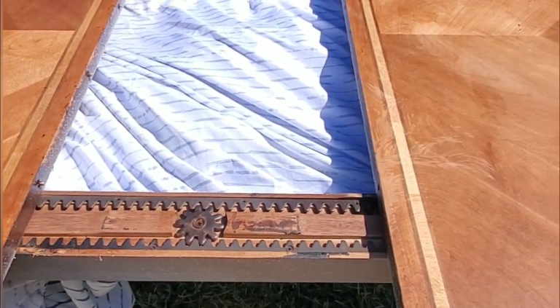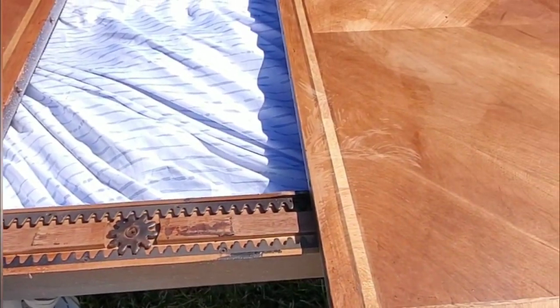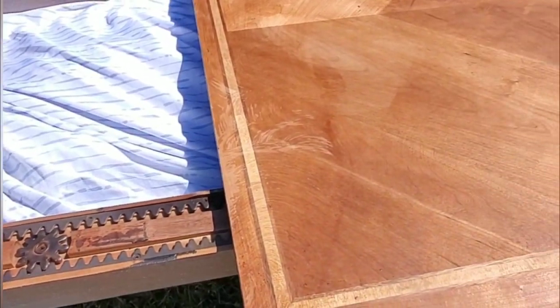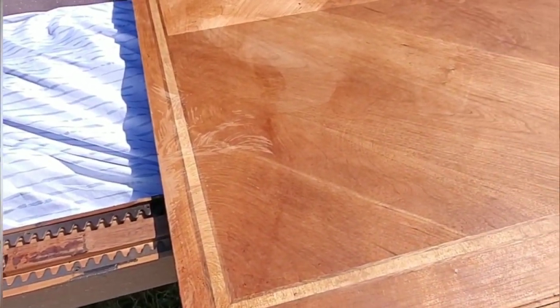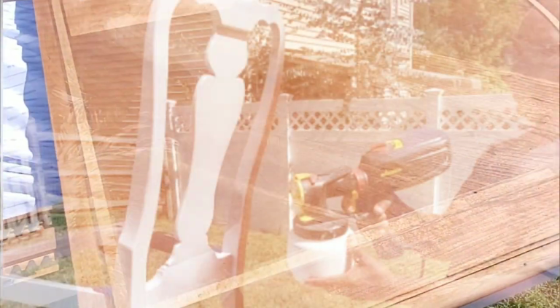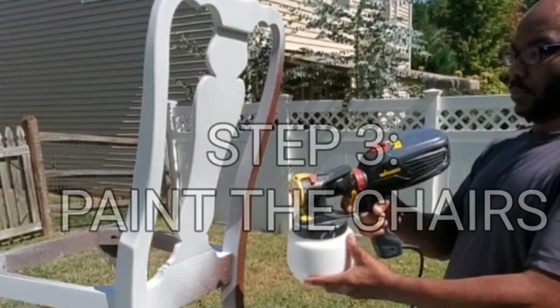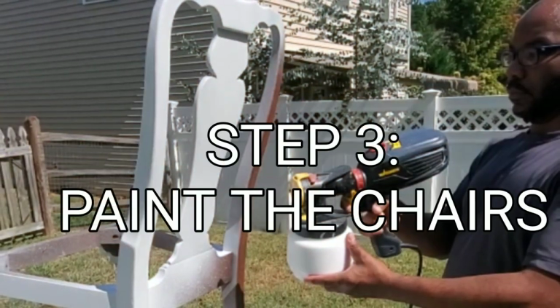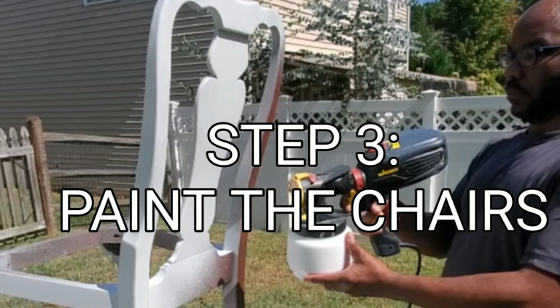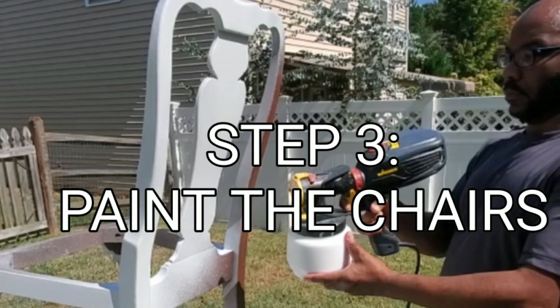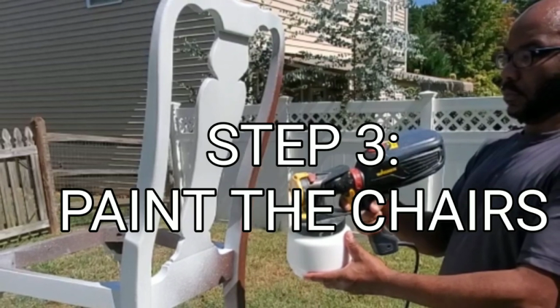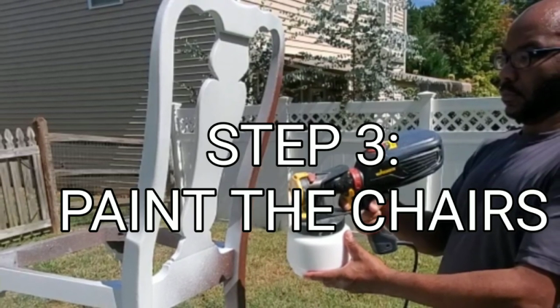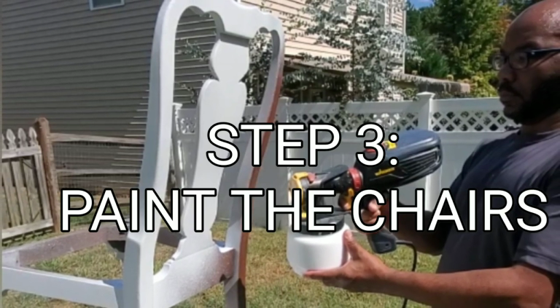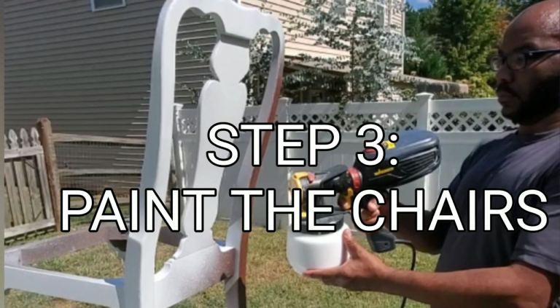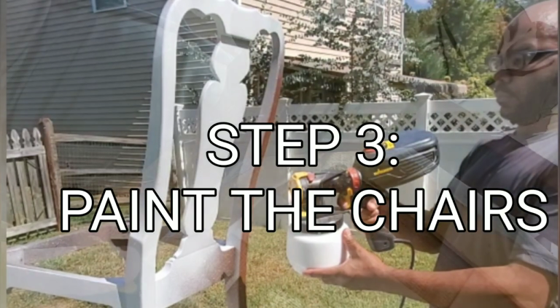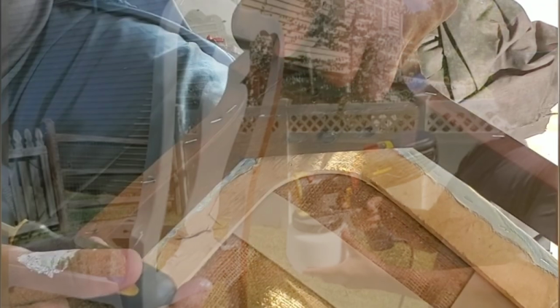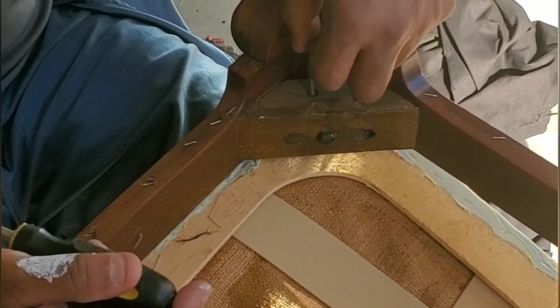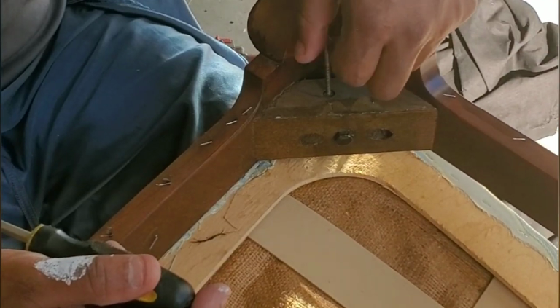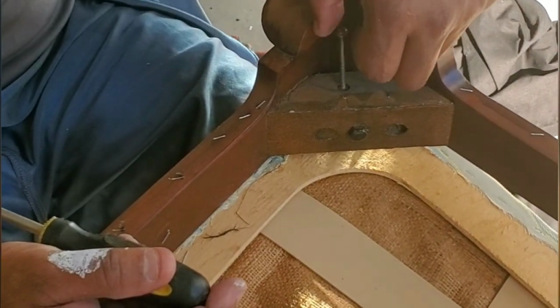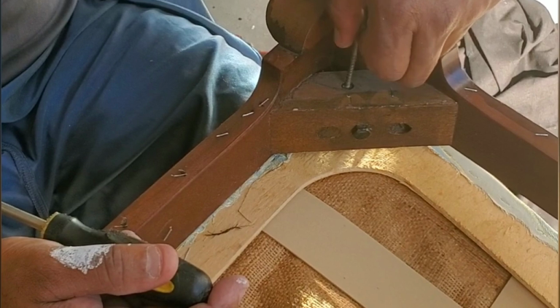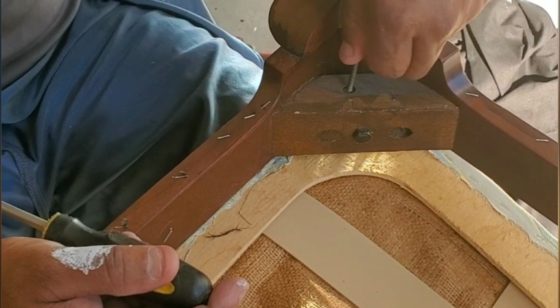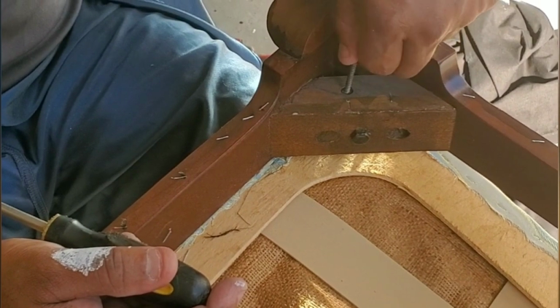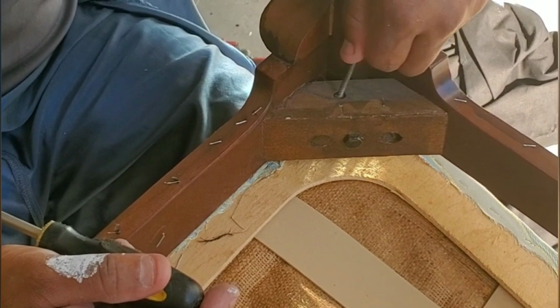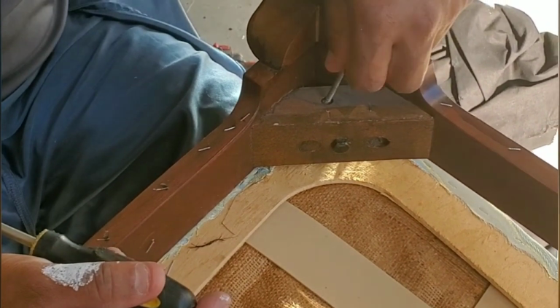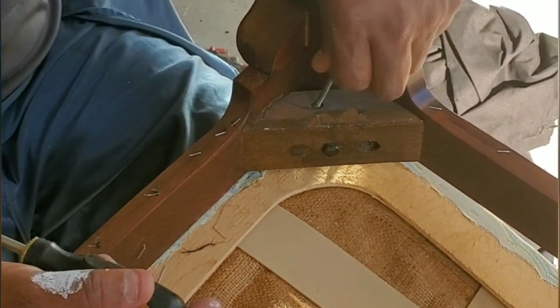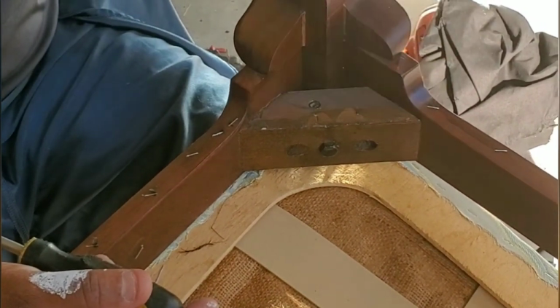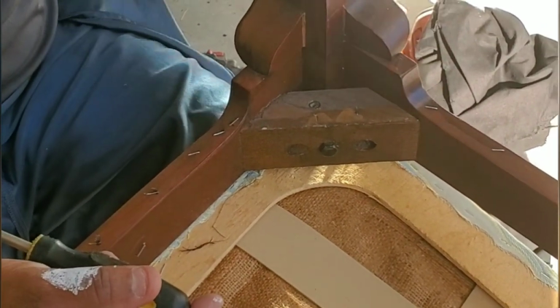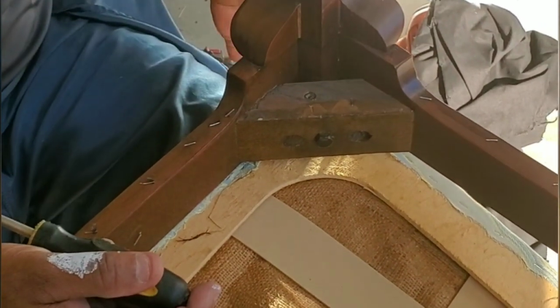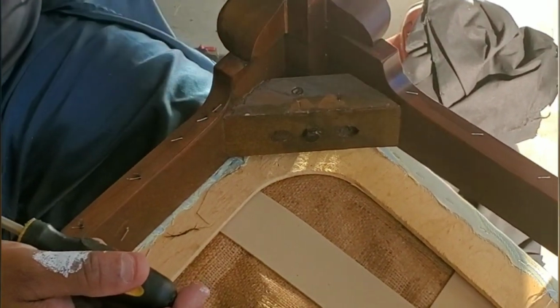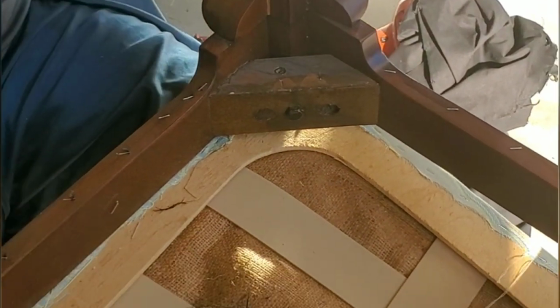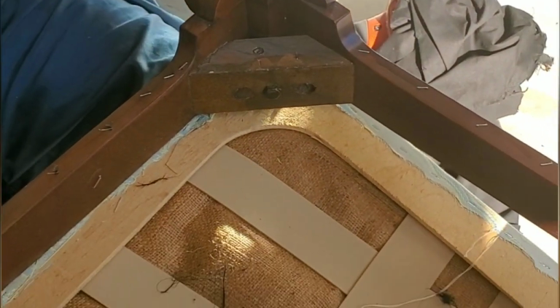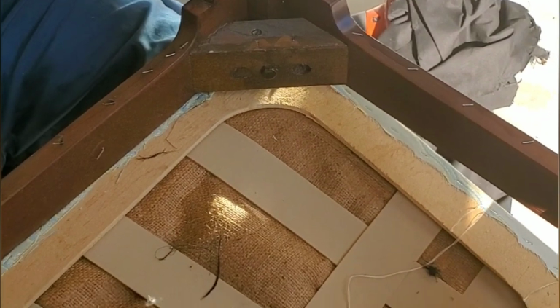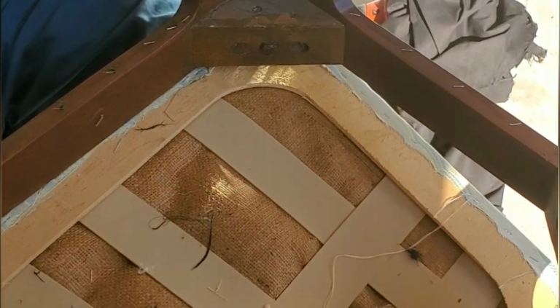Next we're getting ready to do a little bit more with the chairs. Step three is painting the chairs. Before we paint the chairs, we must remove the cushion — but first you have to unscrew it.